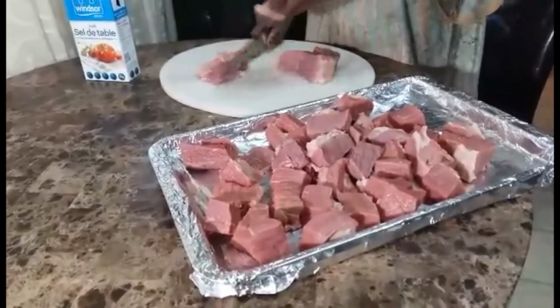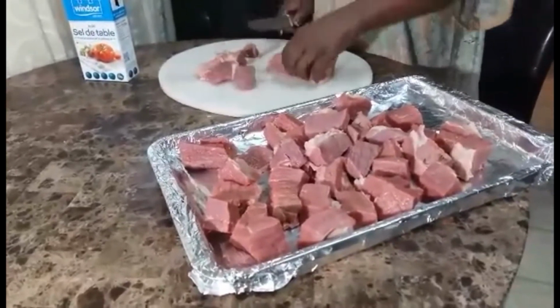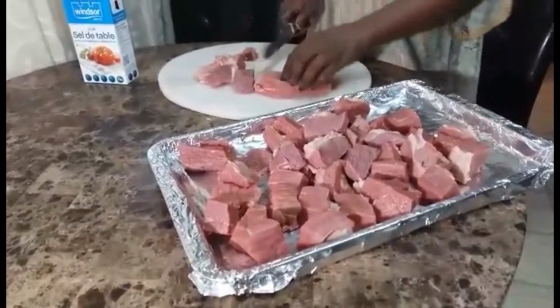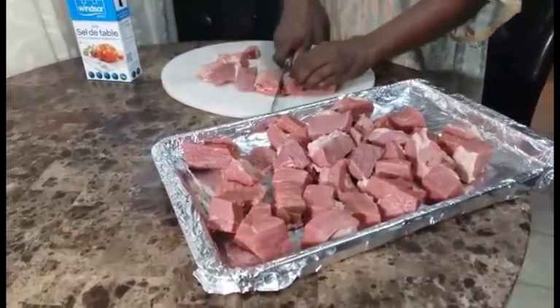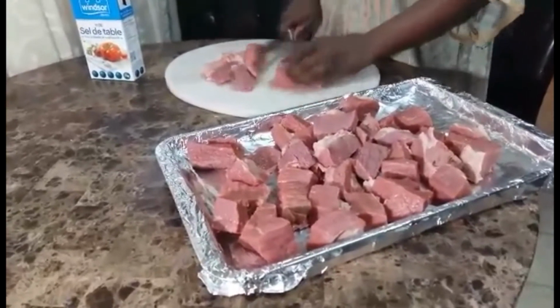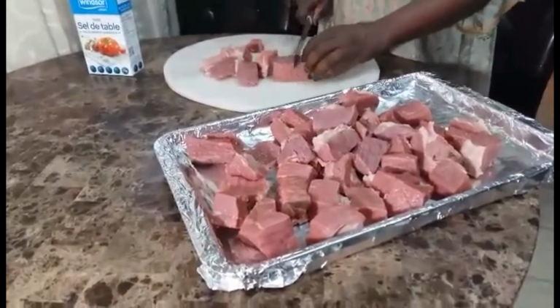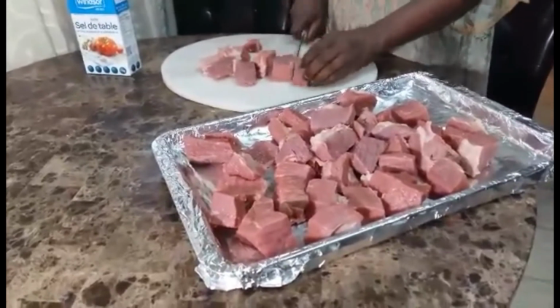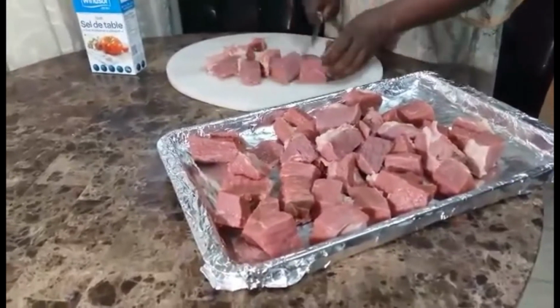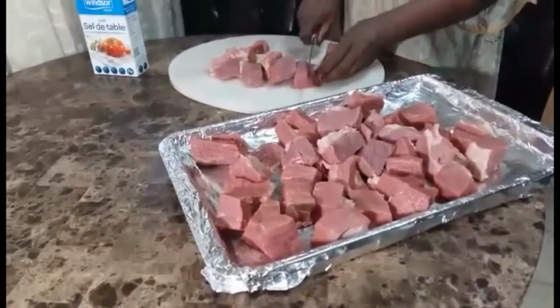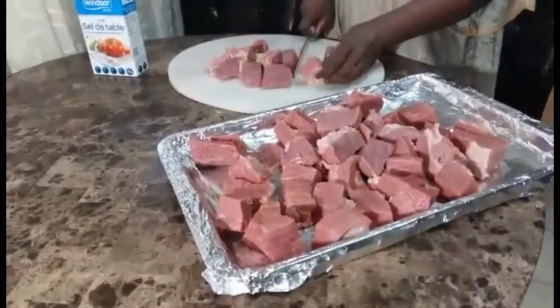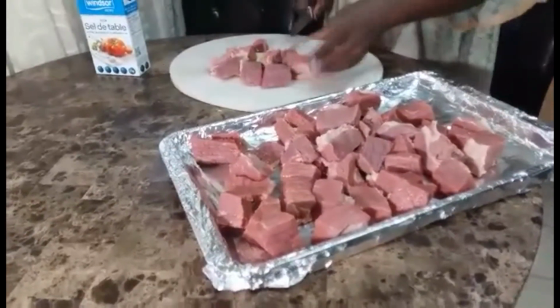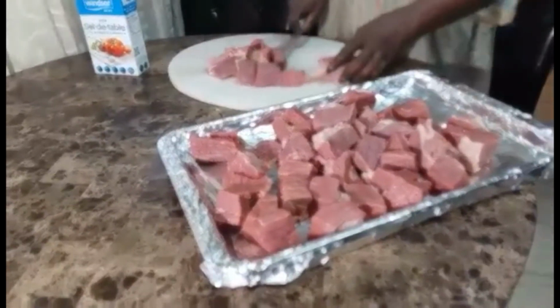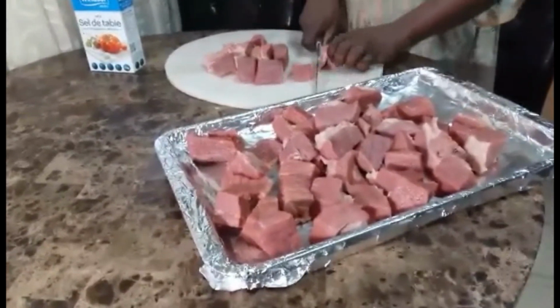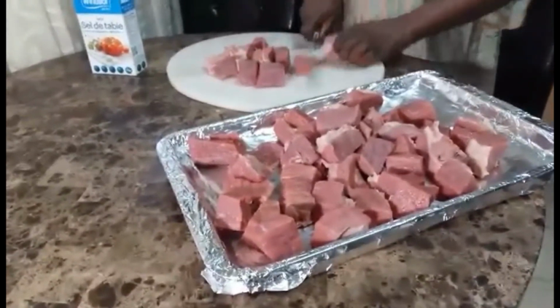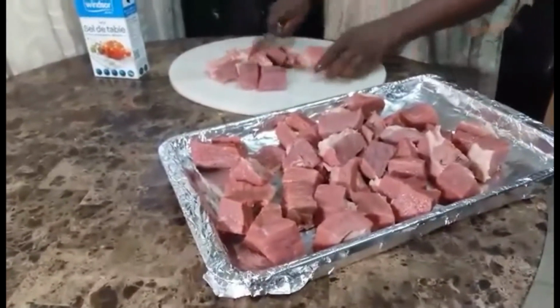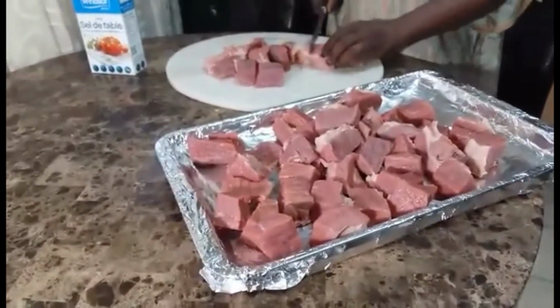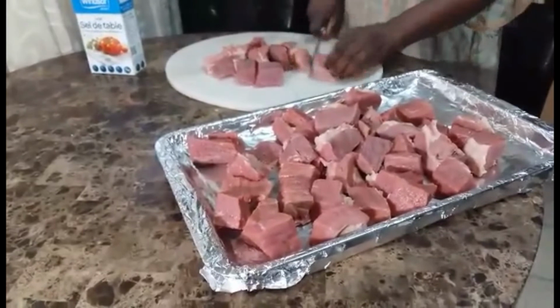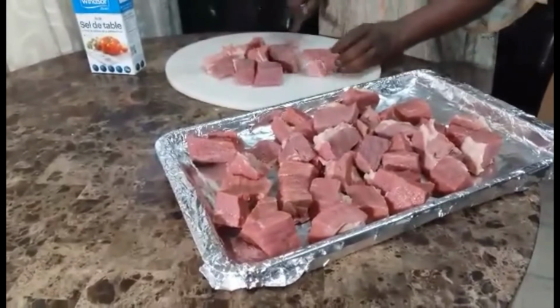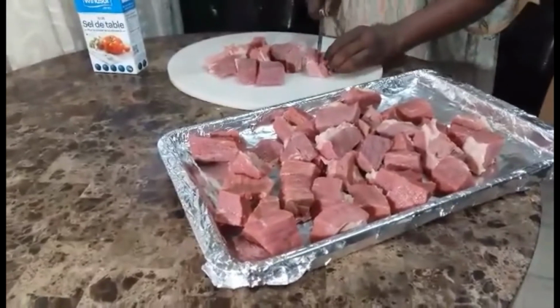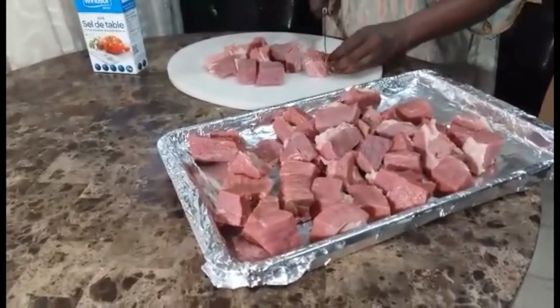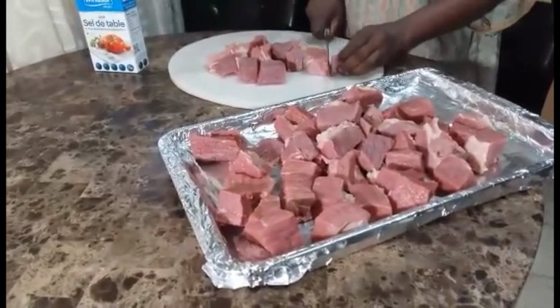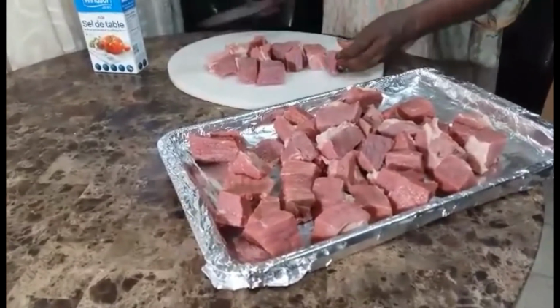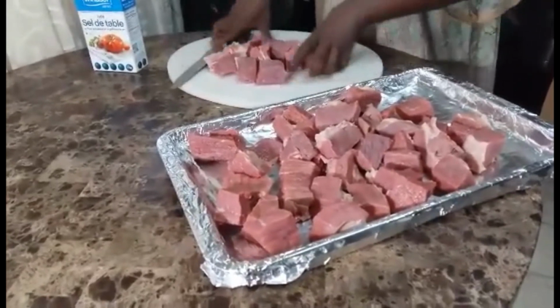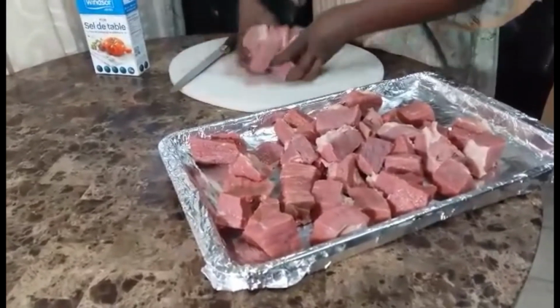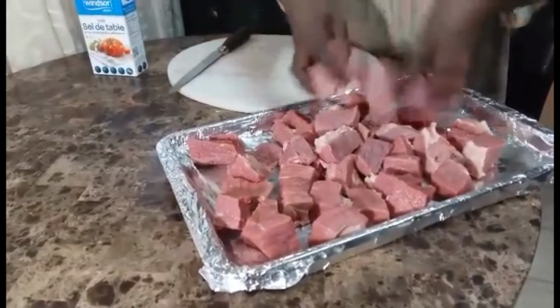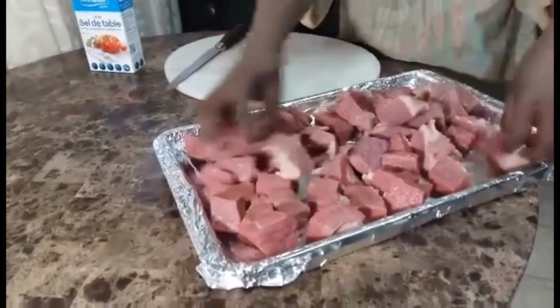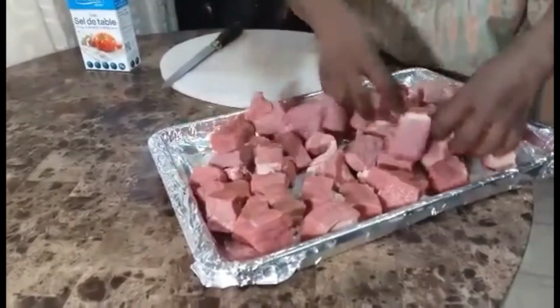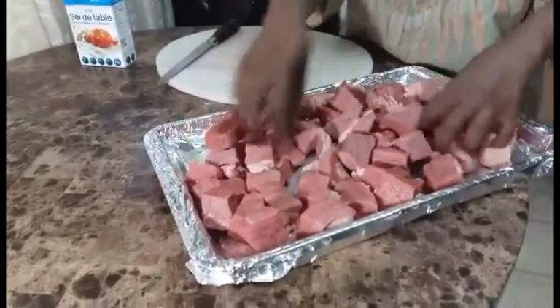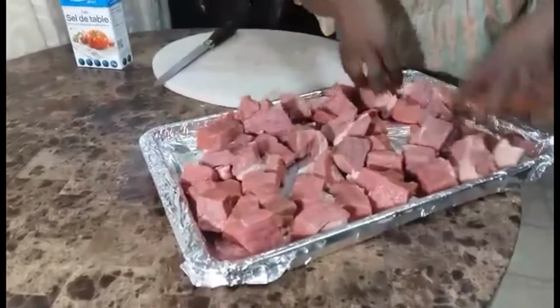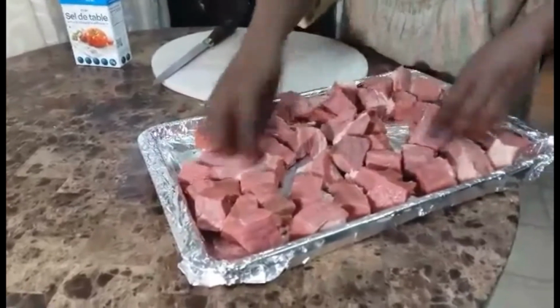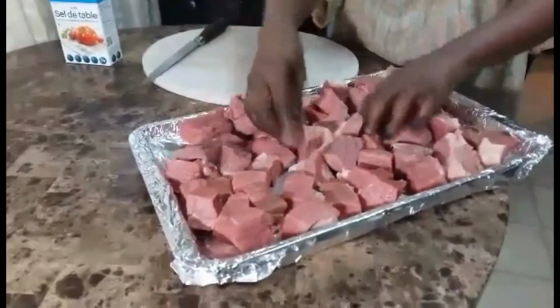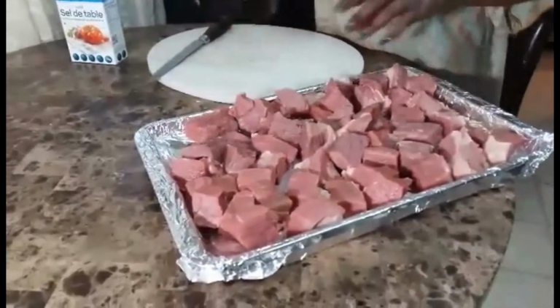If you like it big, you can cut it as you like. I am just cutting medium, so it is easy. I am going to put it in the oven.